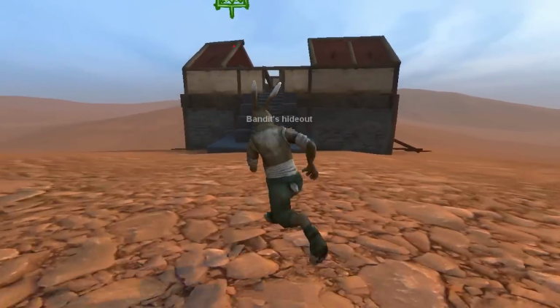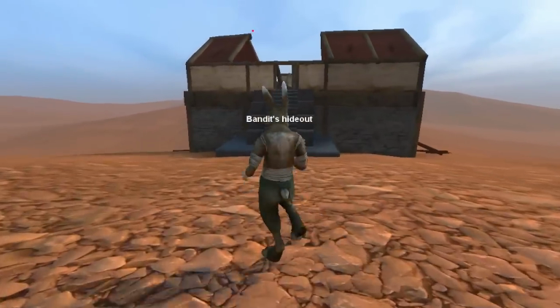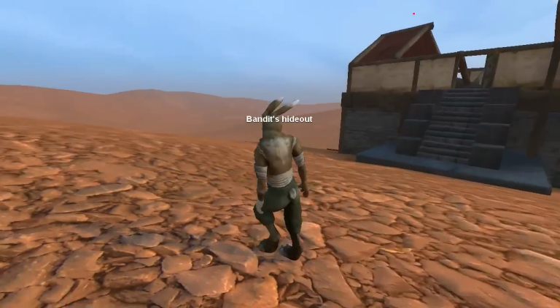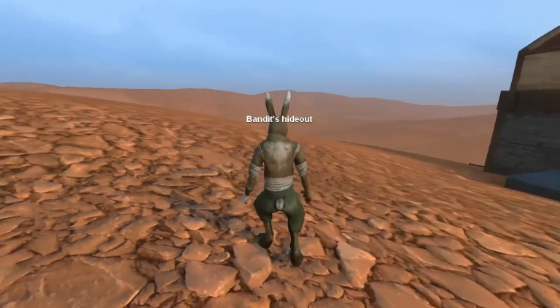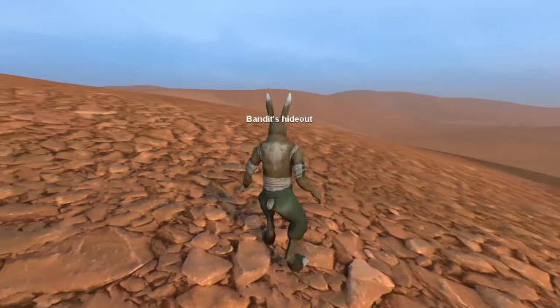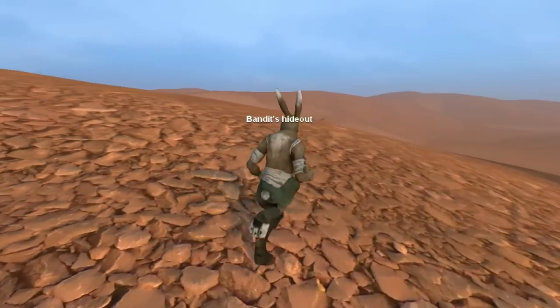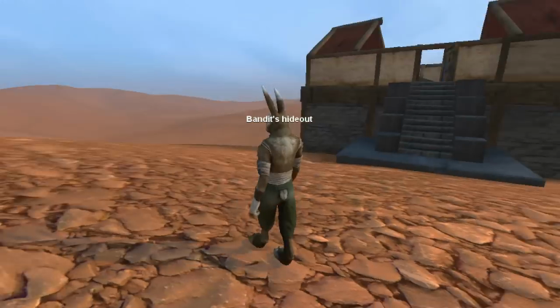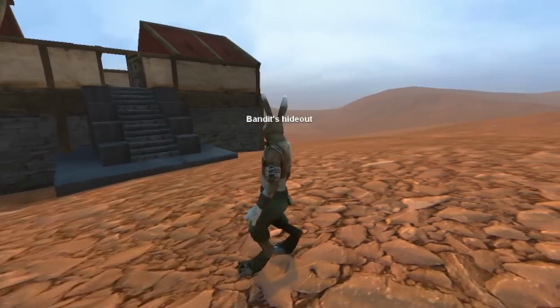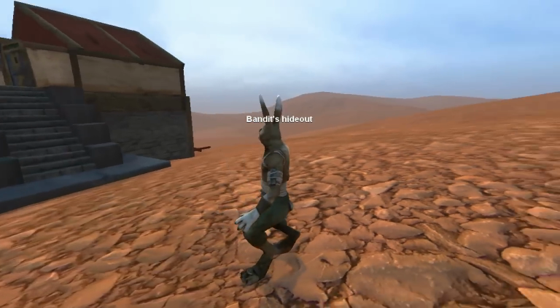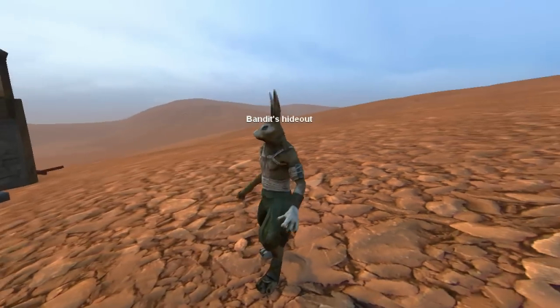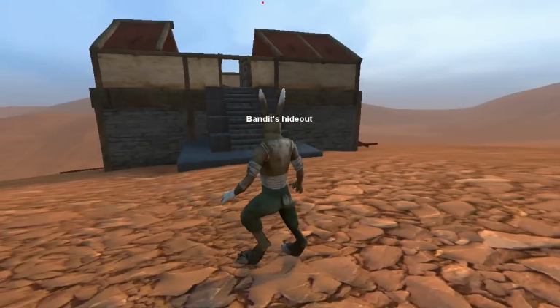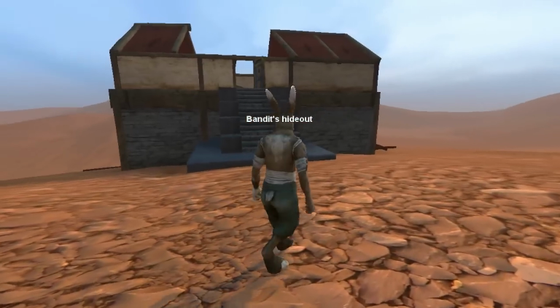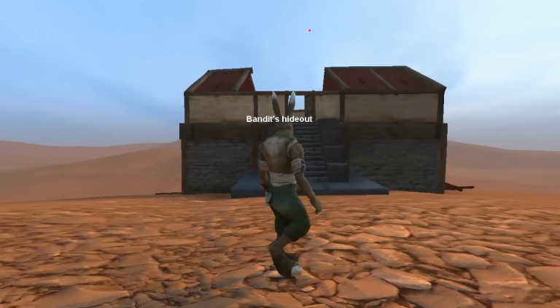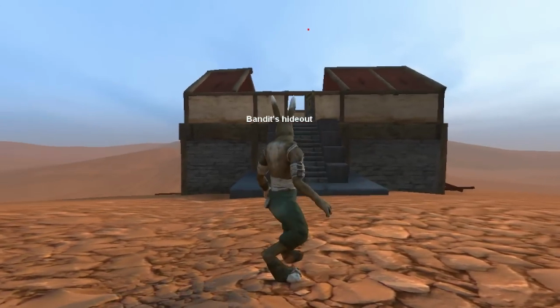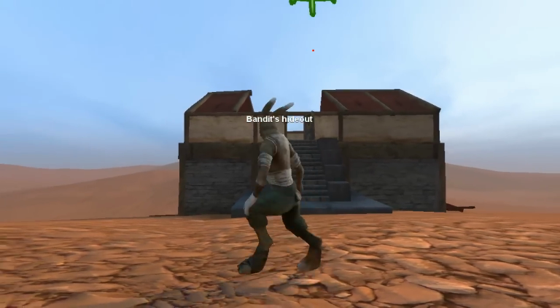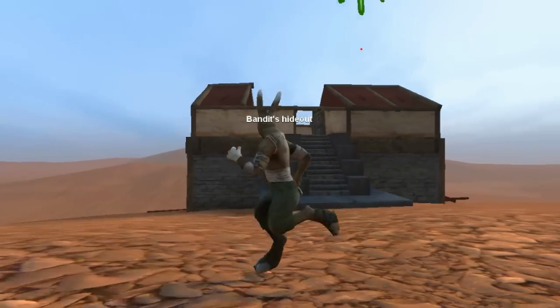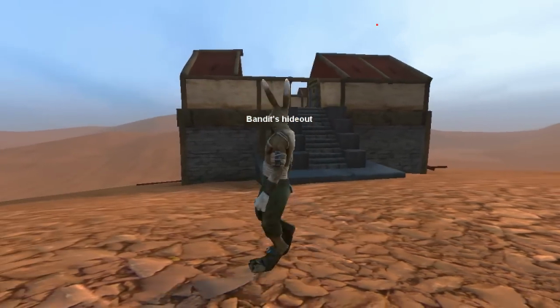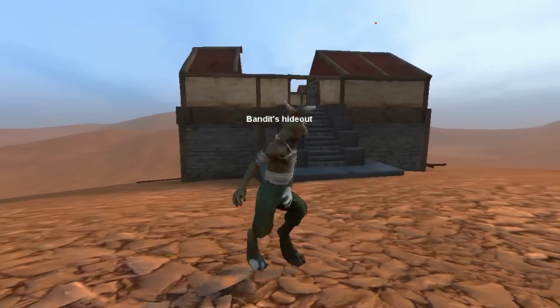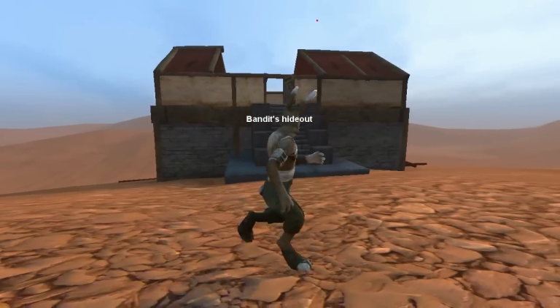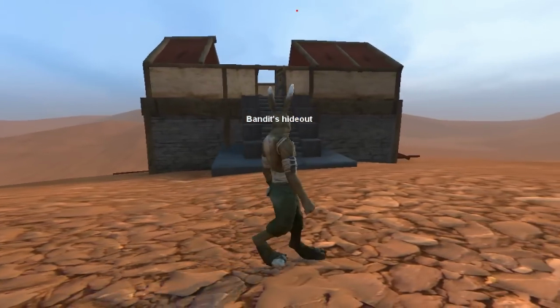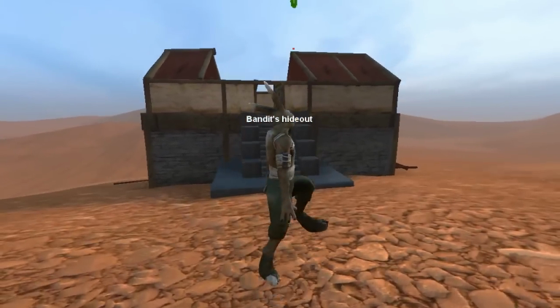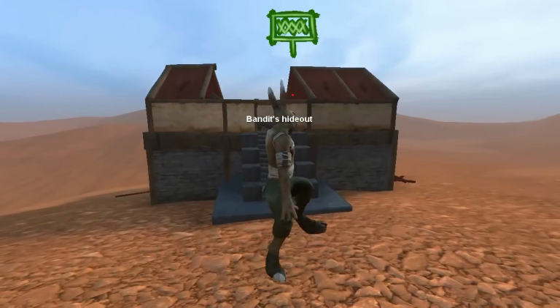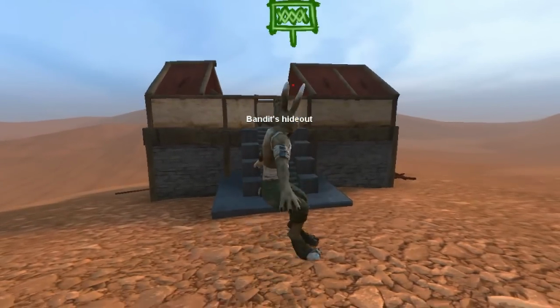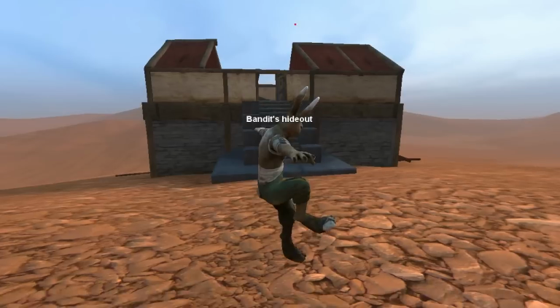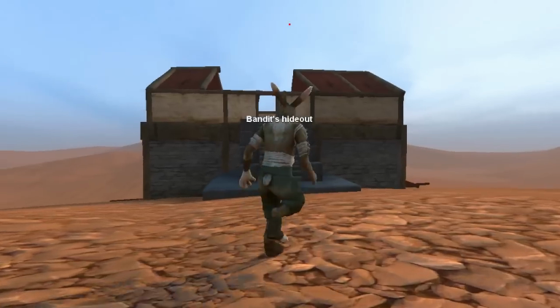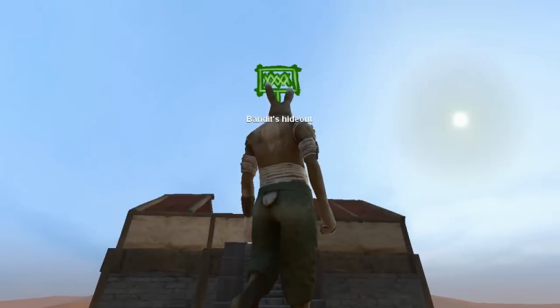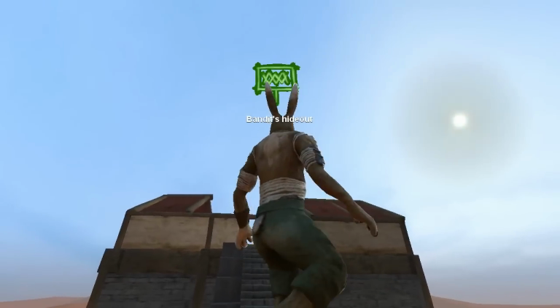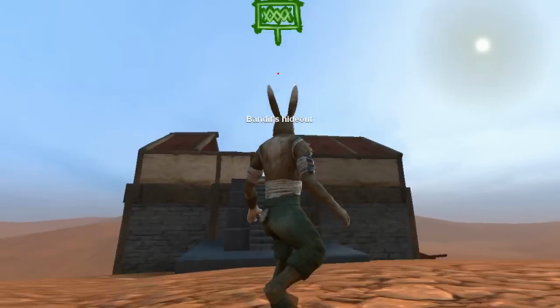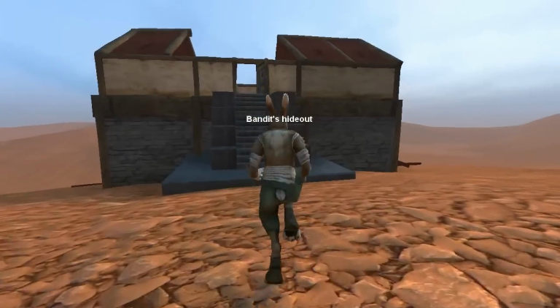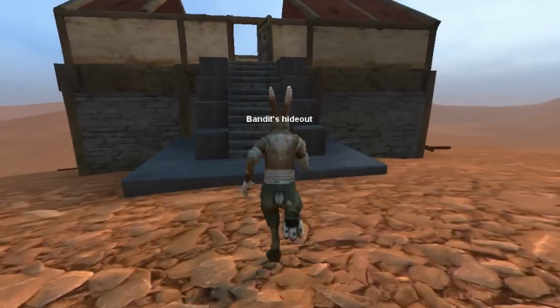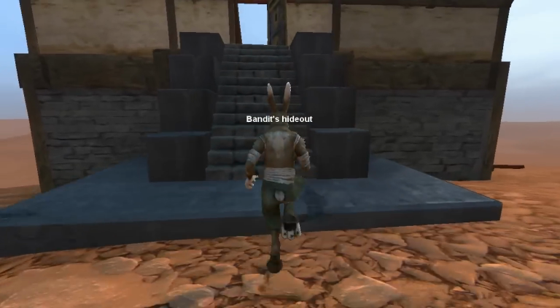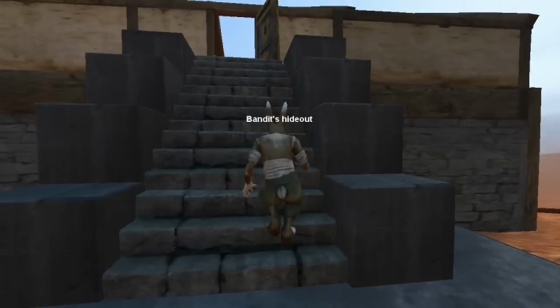So we're in the middle of the desert here and all there is is this — well, by the looks of it, it's a destroyed building. Walk up to it, it says Bandit's Hideout.